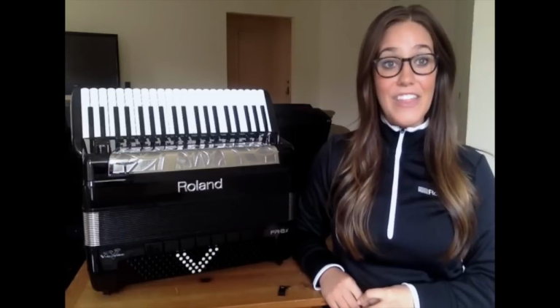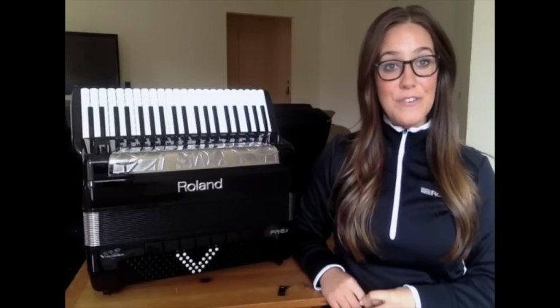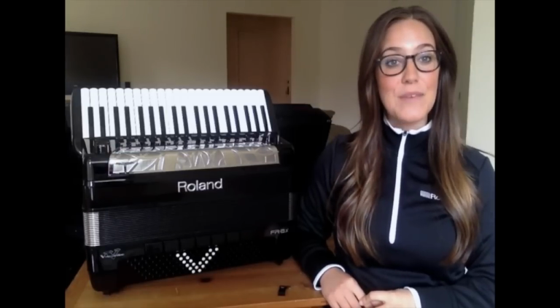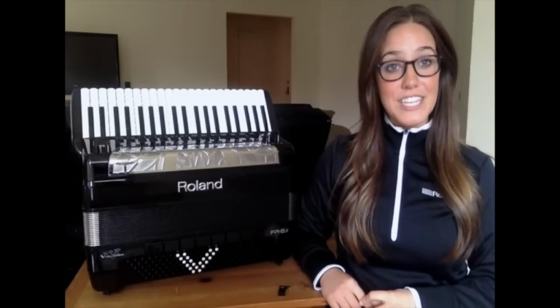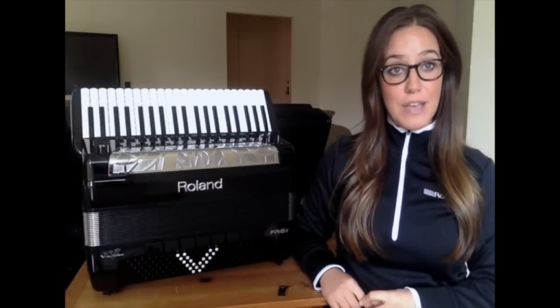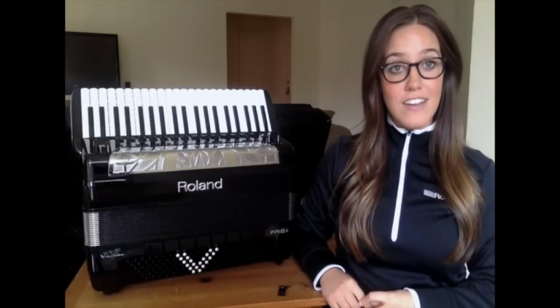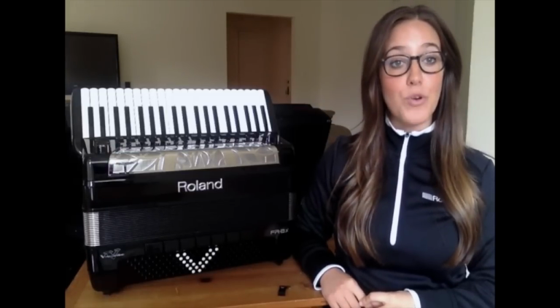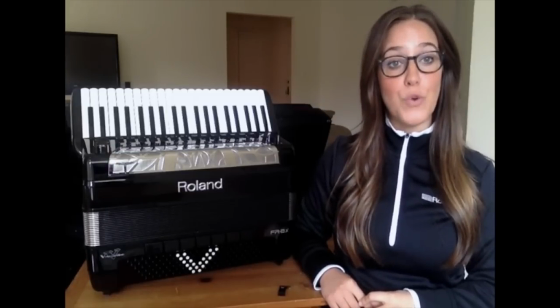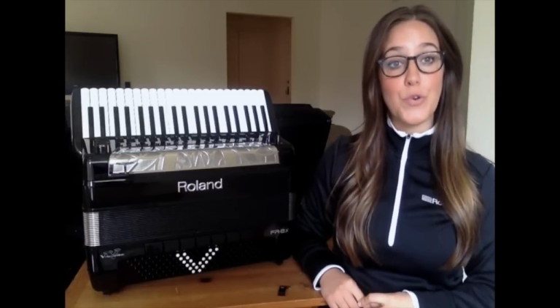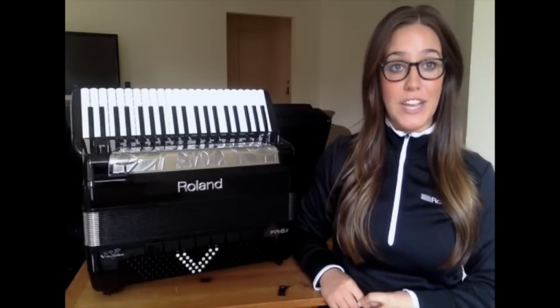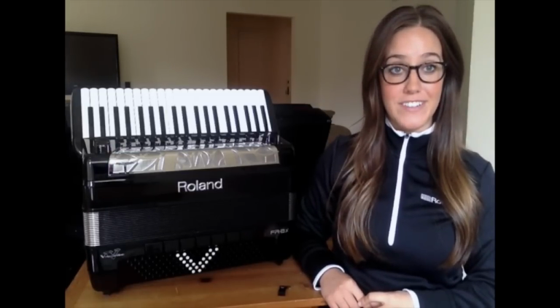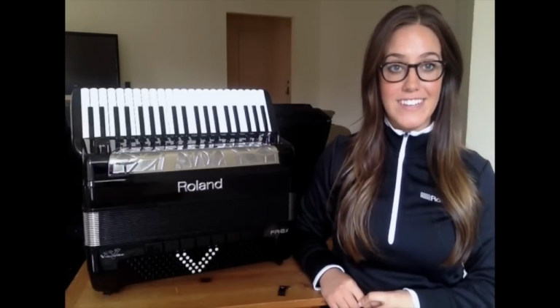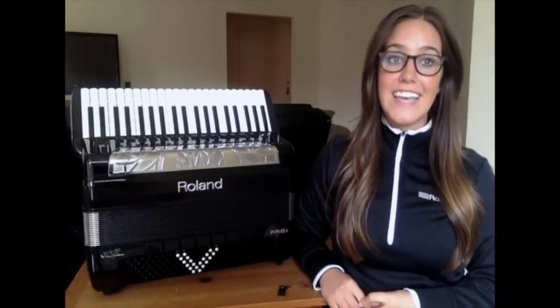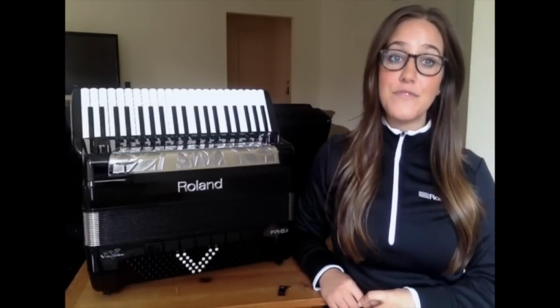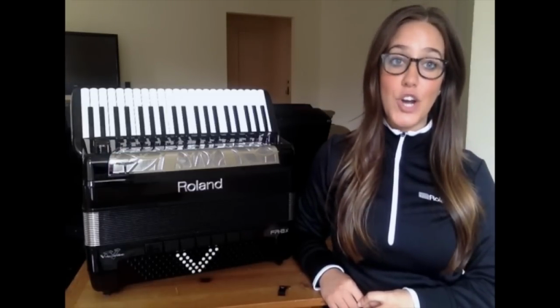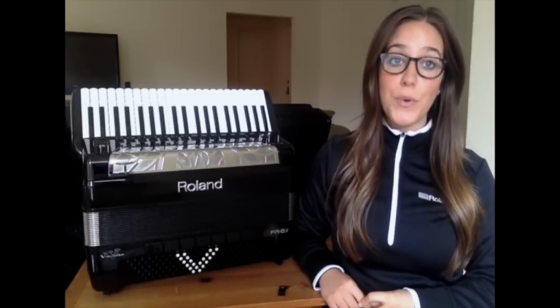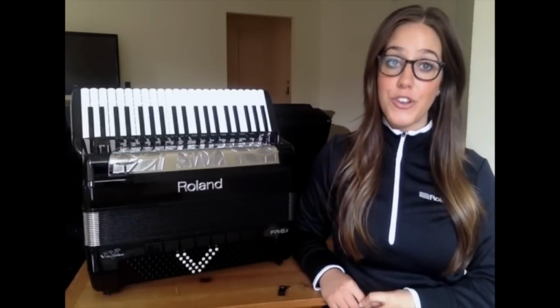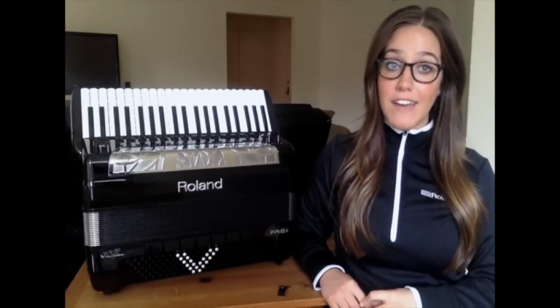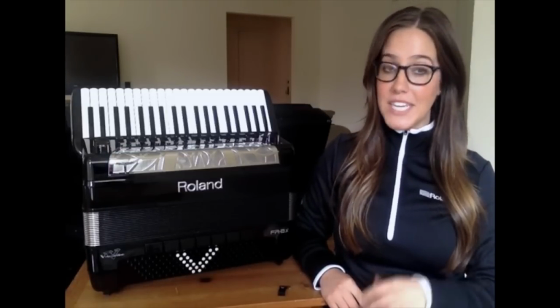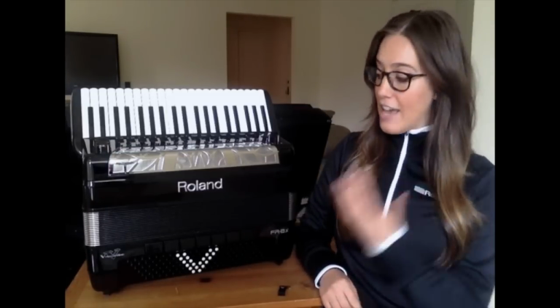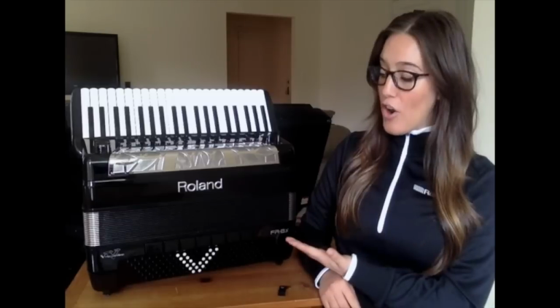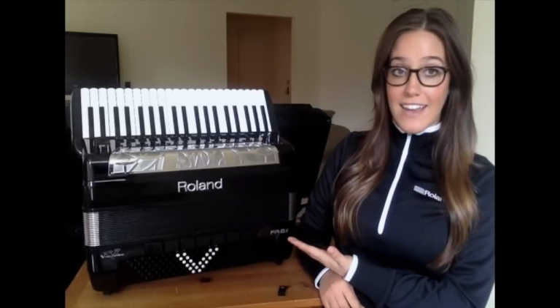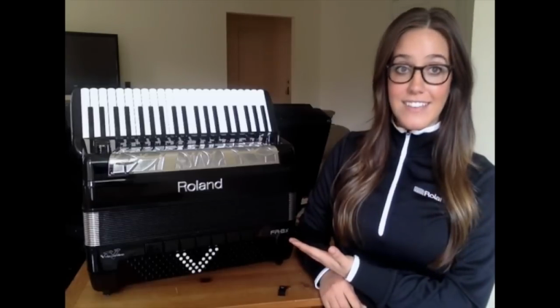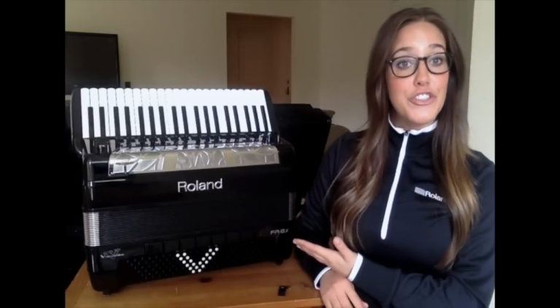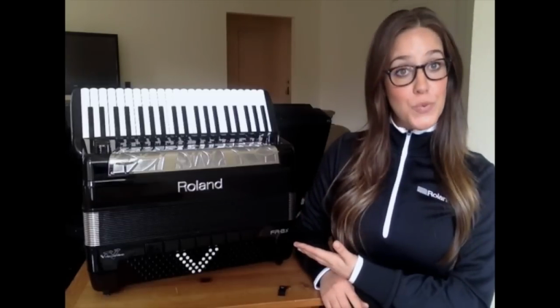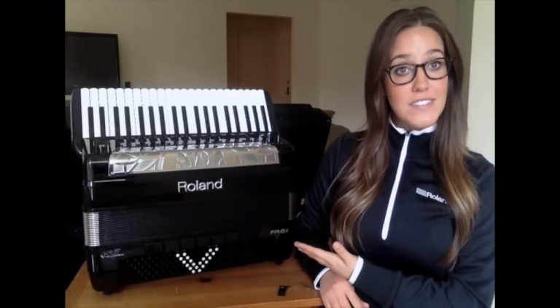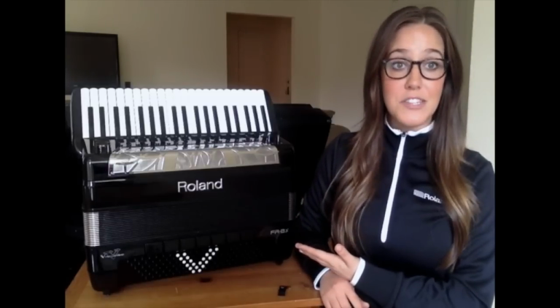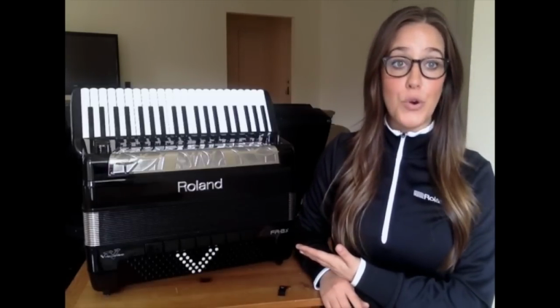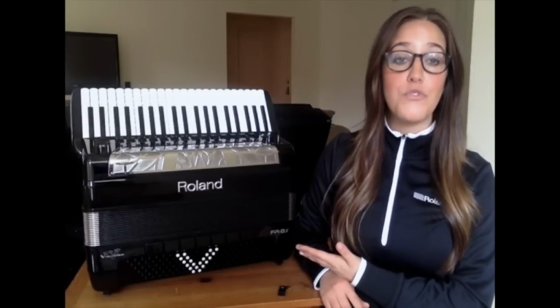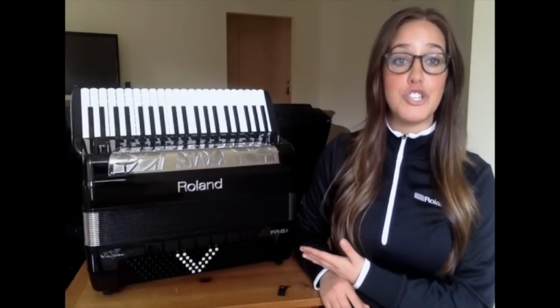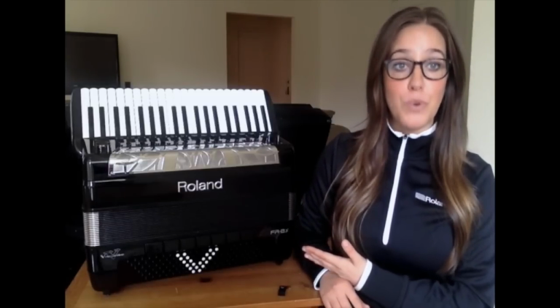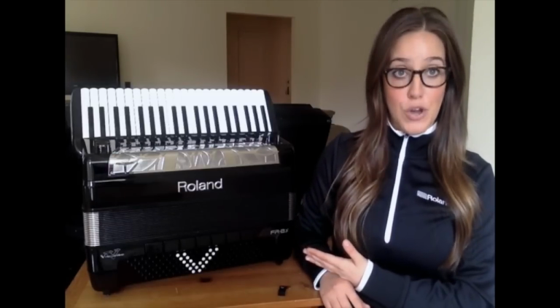Hello, my name is Alisha Baker and I work for Roland Corporation. In this video, we're going to learn how to update the FR8X to the newest system program version 2.0.